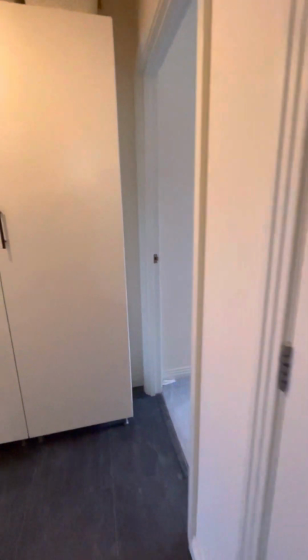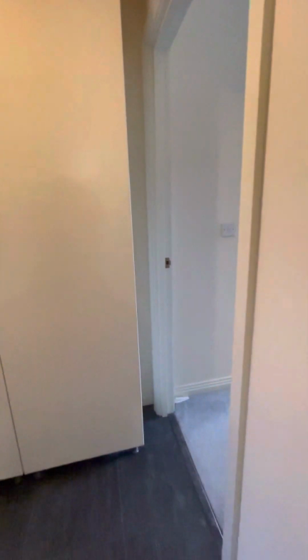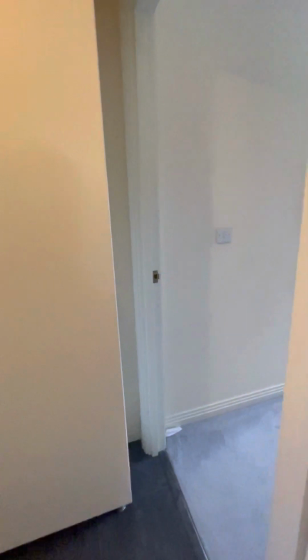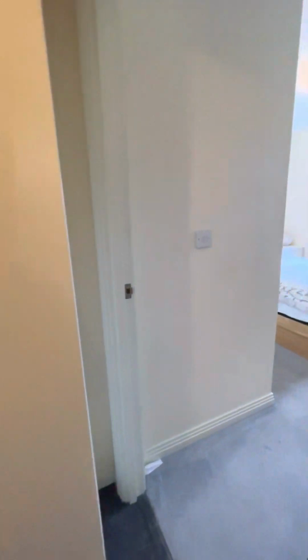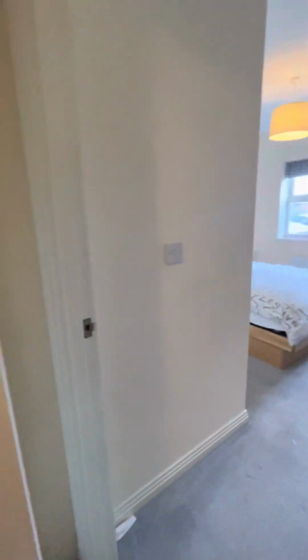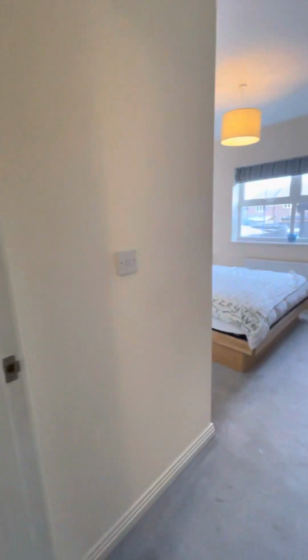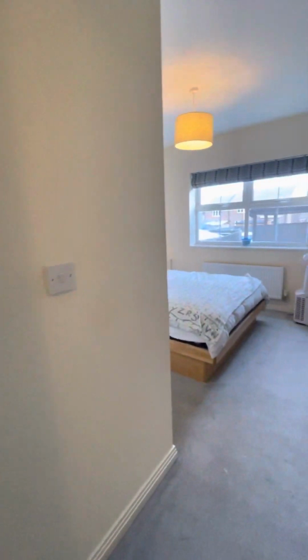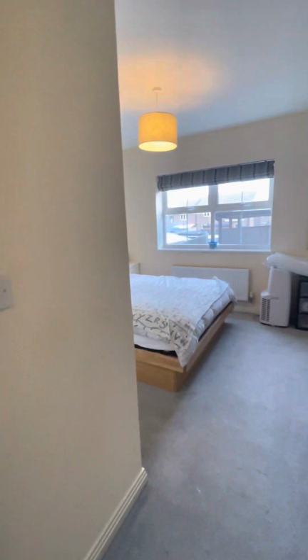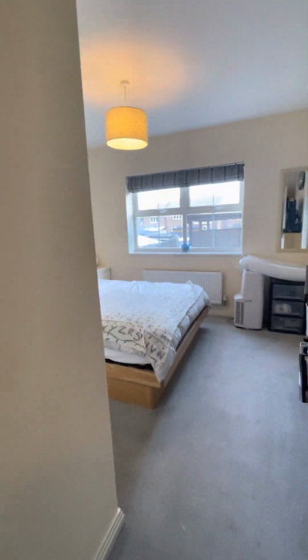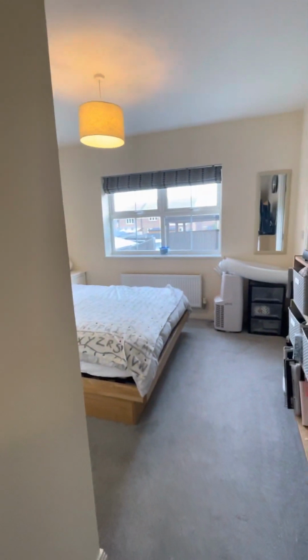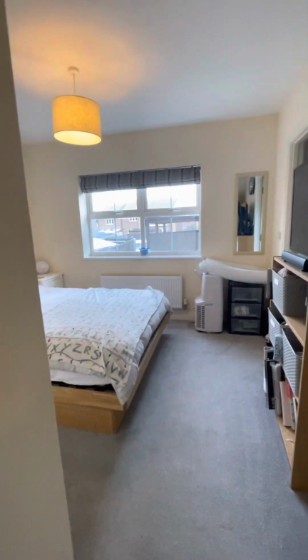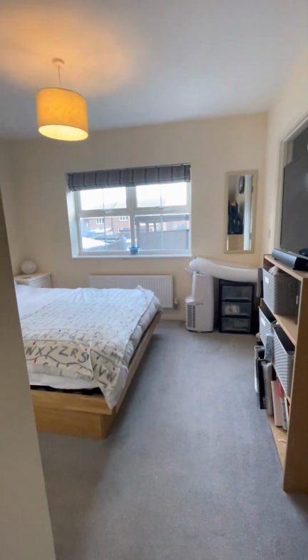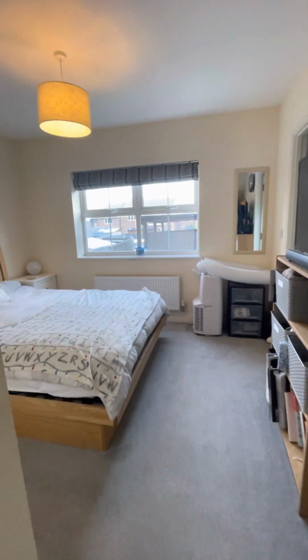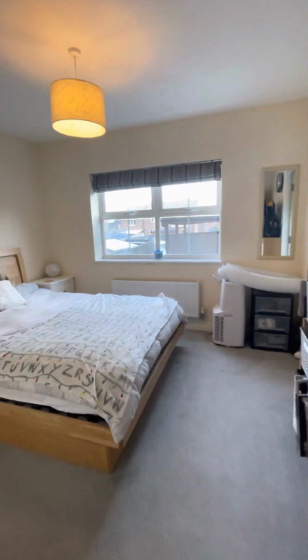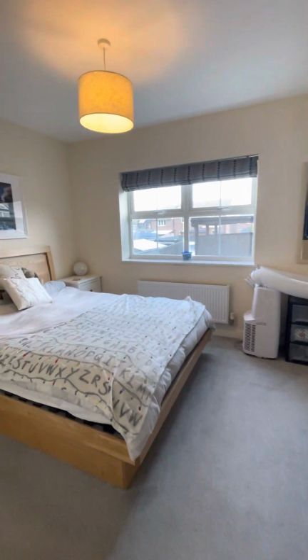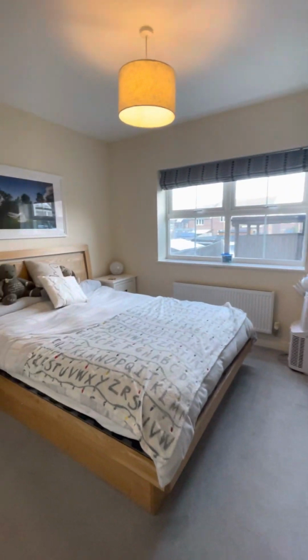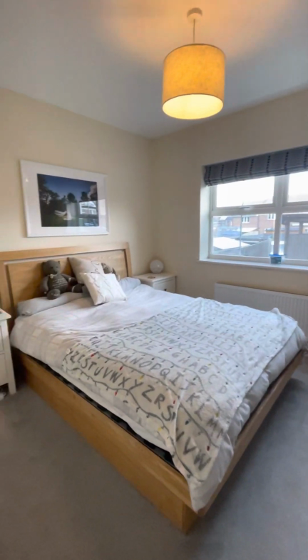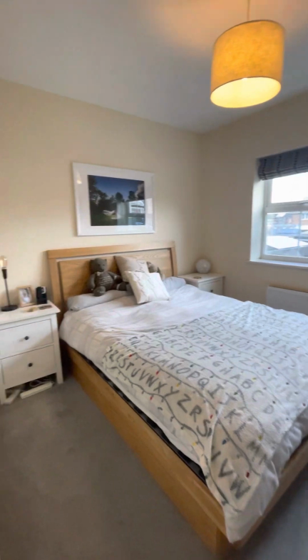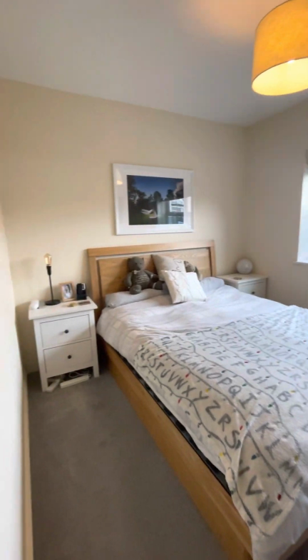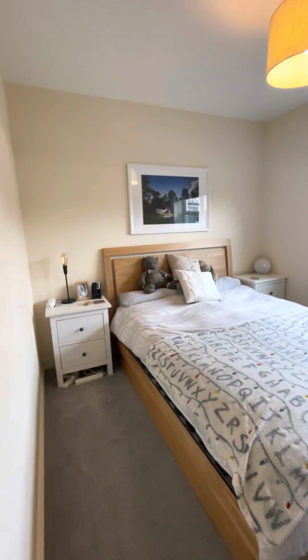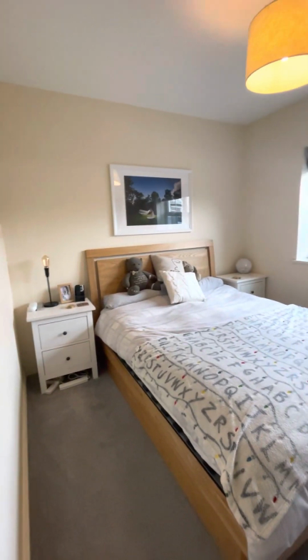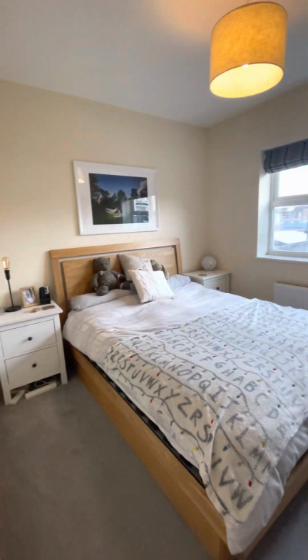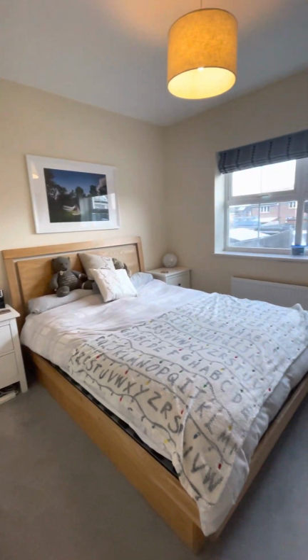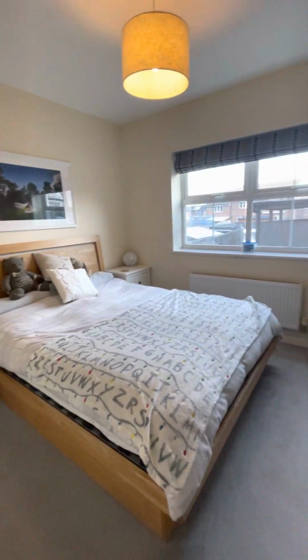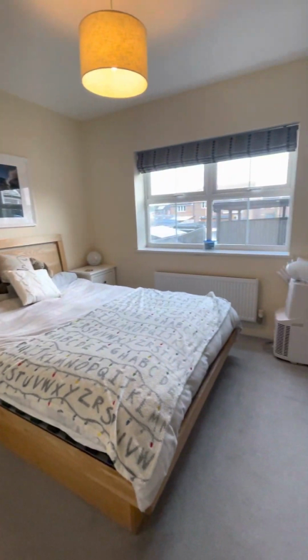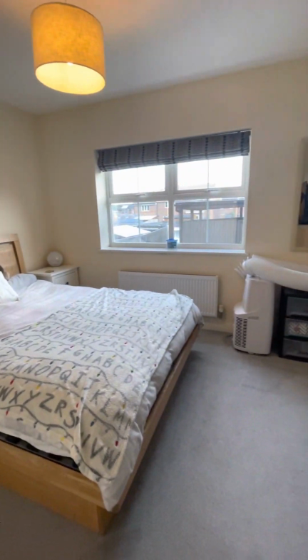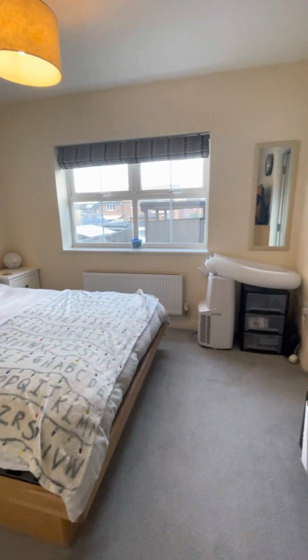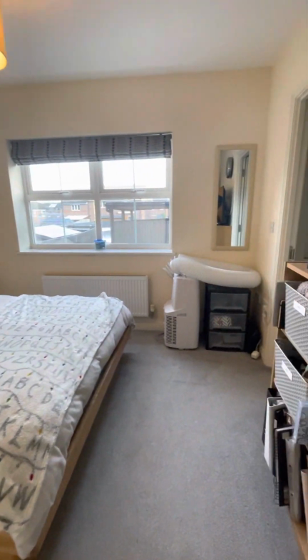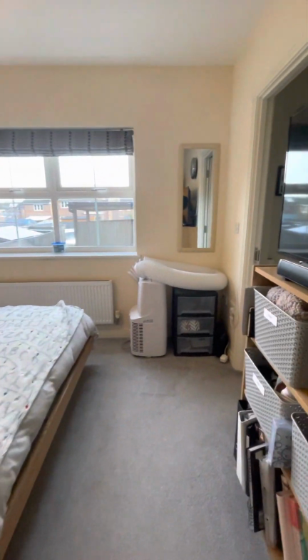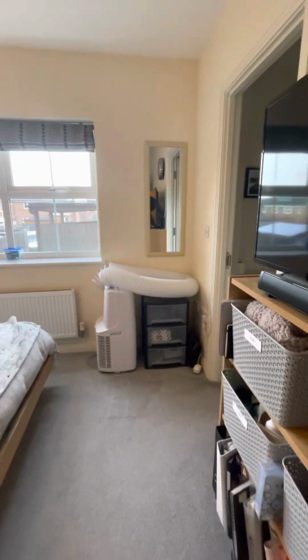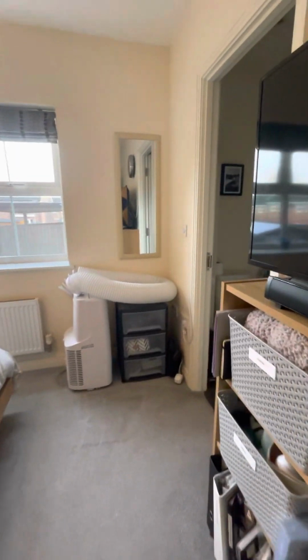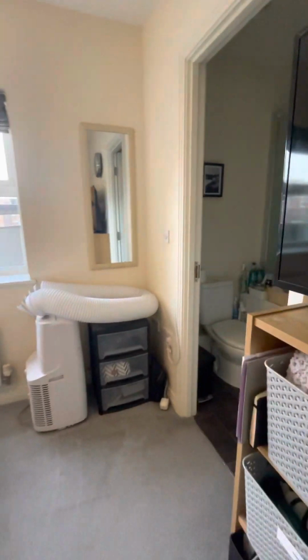To the right you have the master bedroom. The master bedroom has carpet flooring, neutral decor, a side aspect double glazed window, and a door leading through to the ensuite.